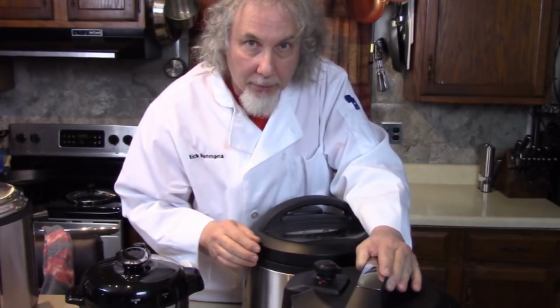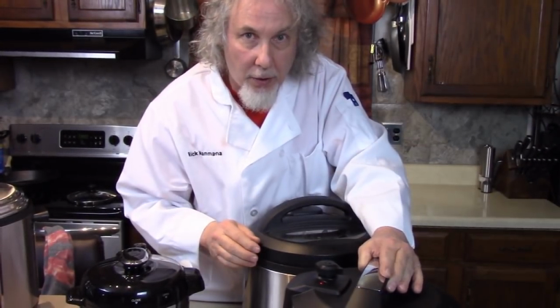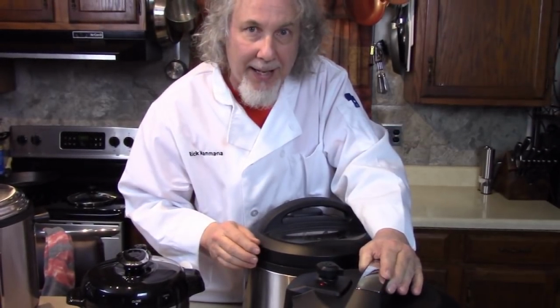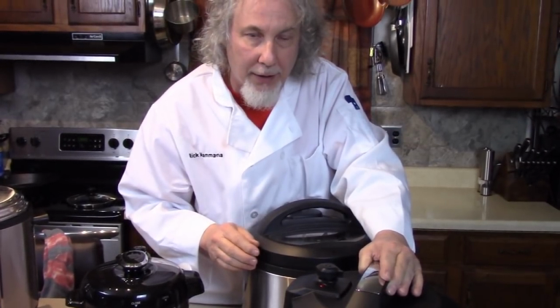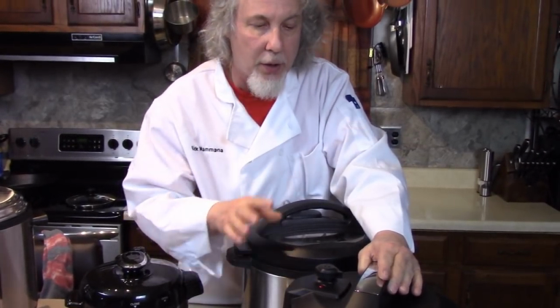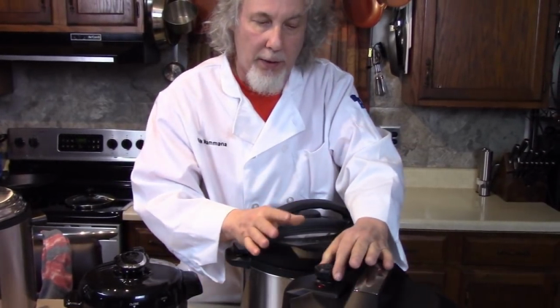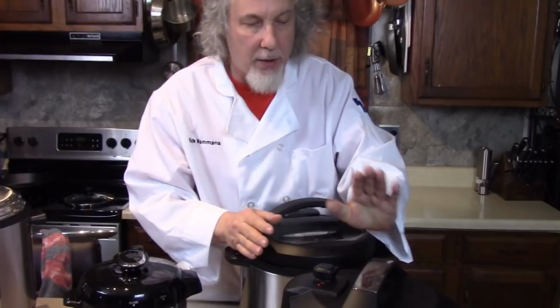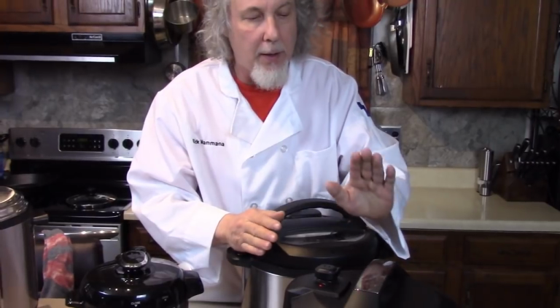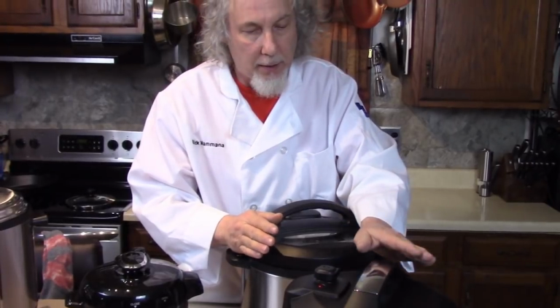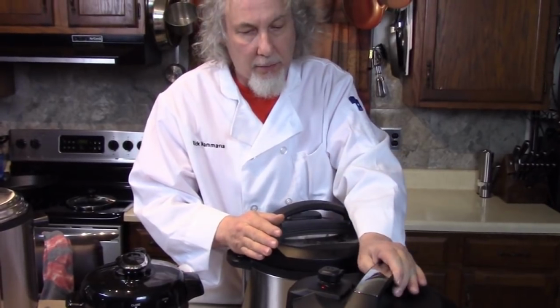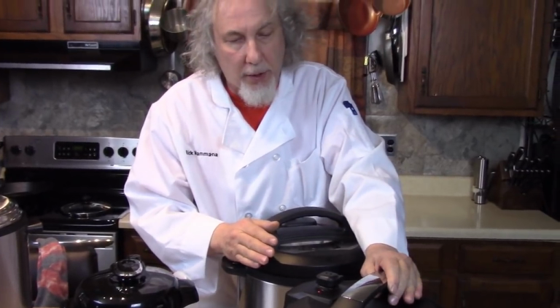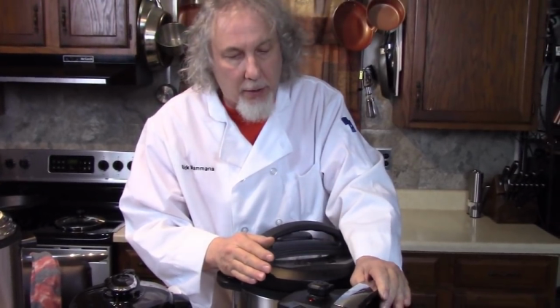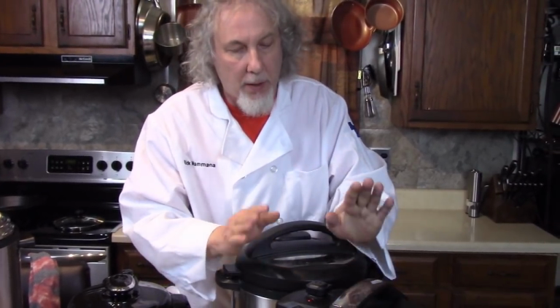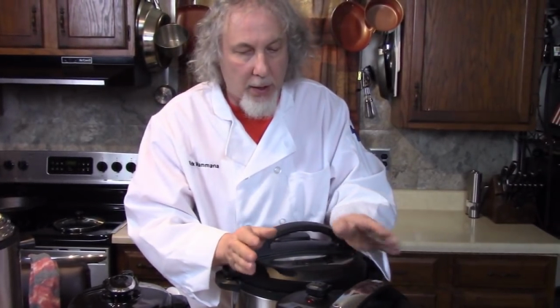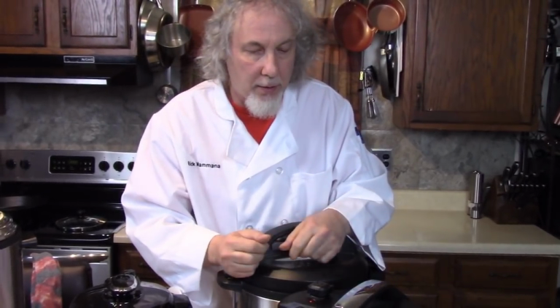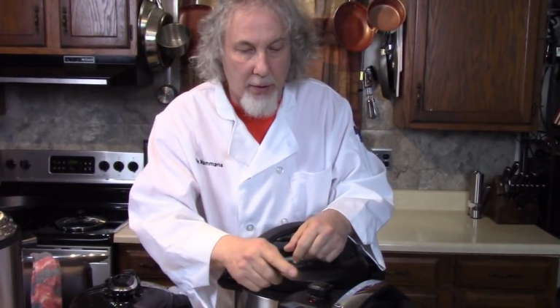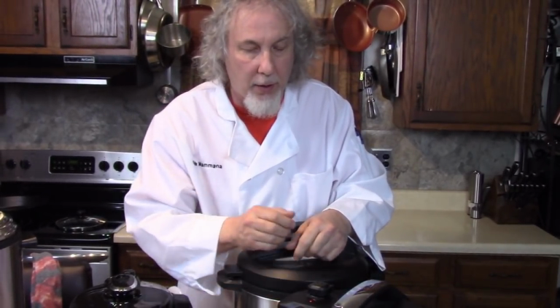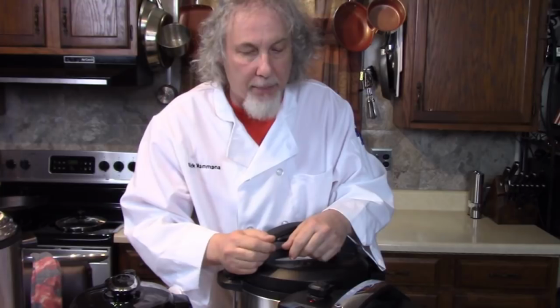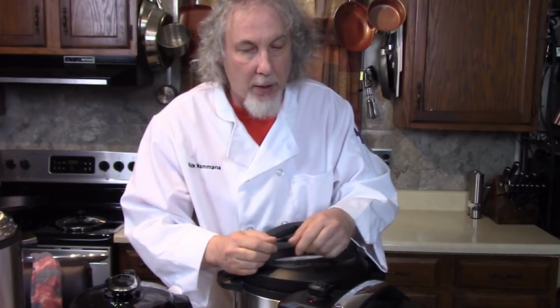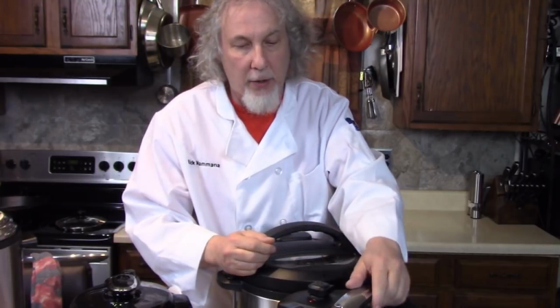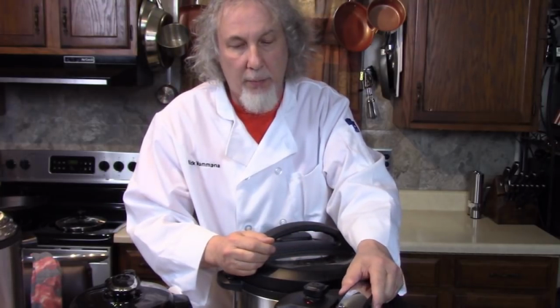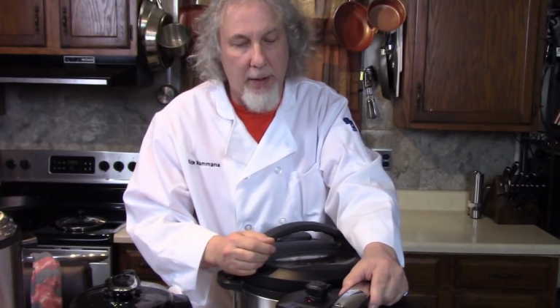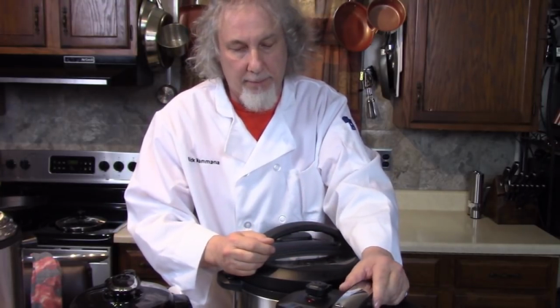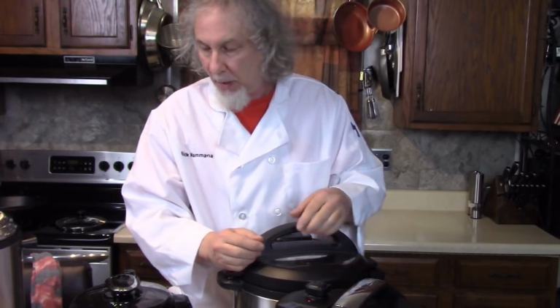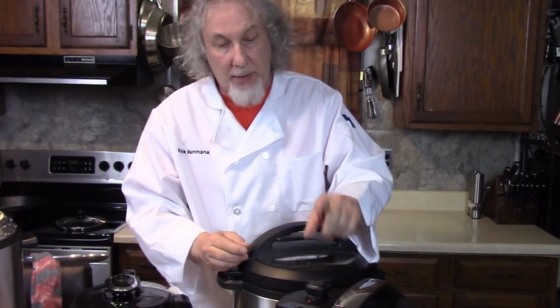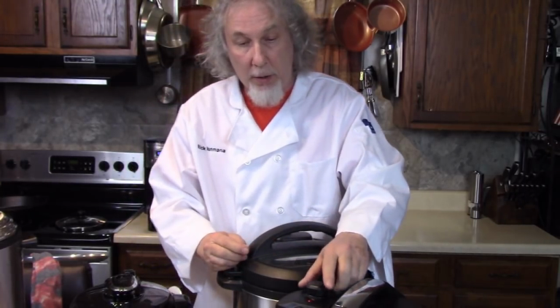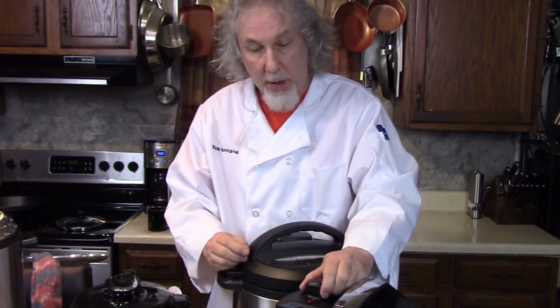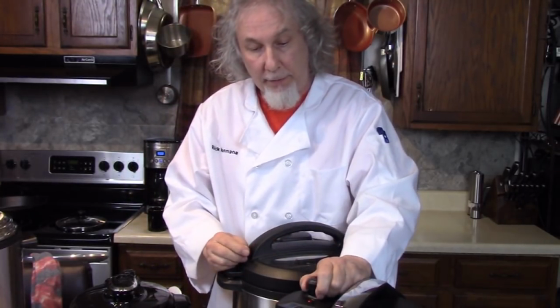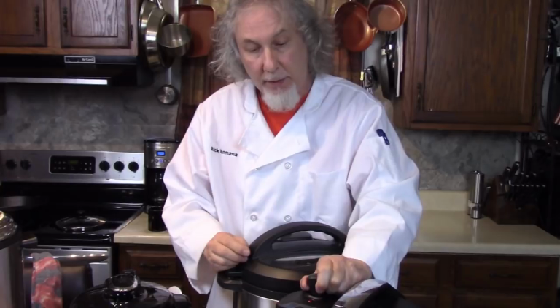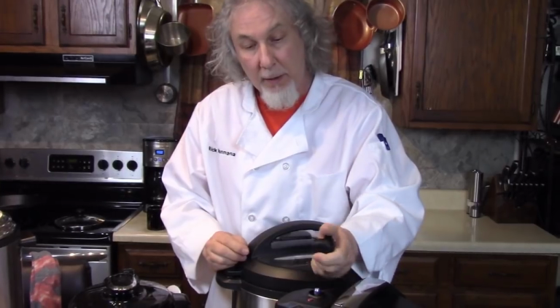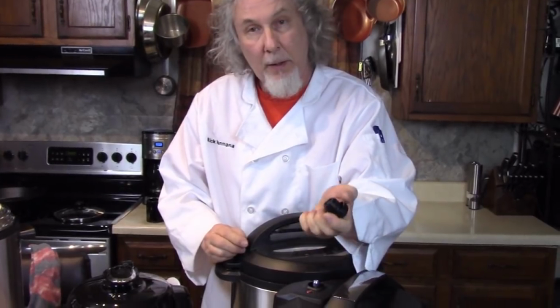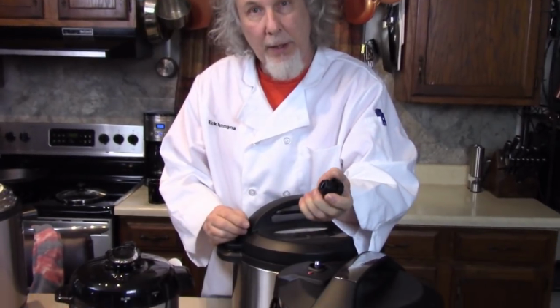Some recipes call for natural release, which means you leave the valve in sealing, let it cook through the cooking cycle, and don't touch it until your safety drops and you can open the lid easily. And these lids all come off — see, it's clean.